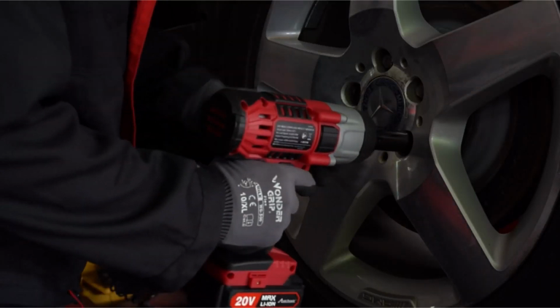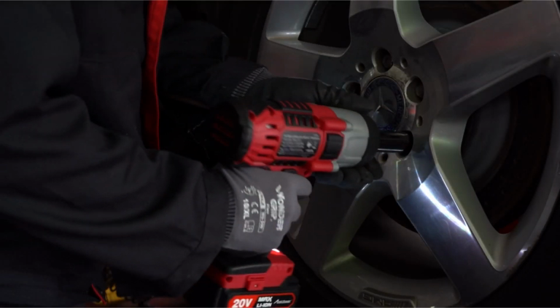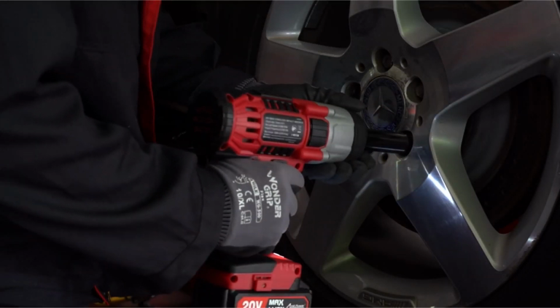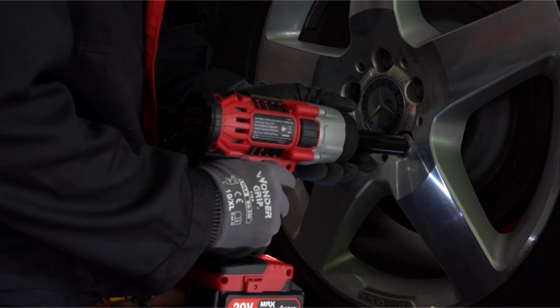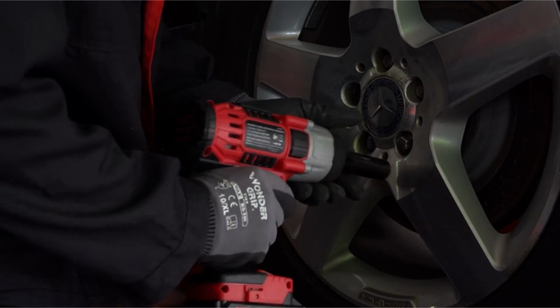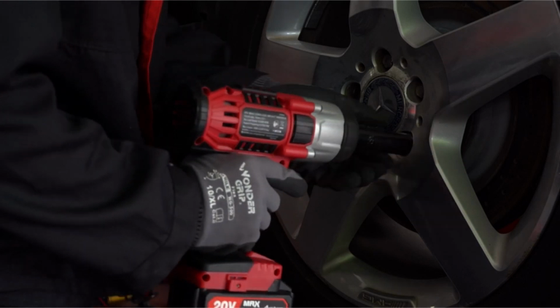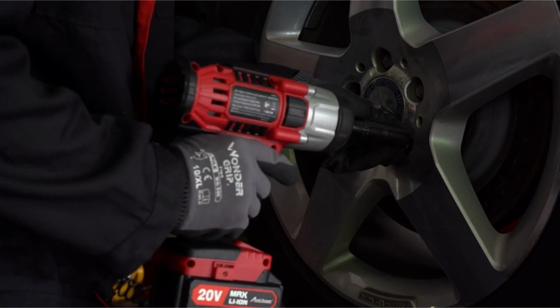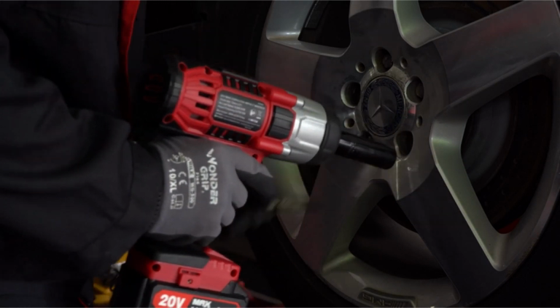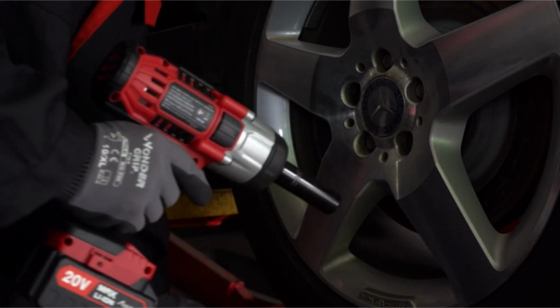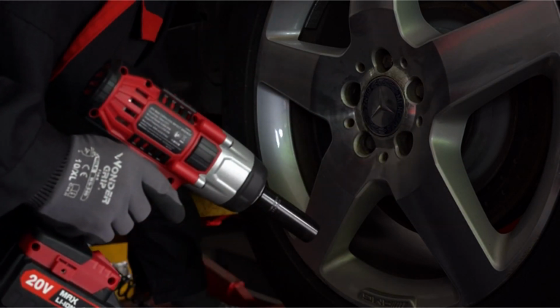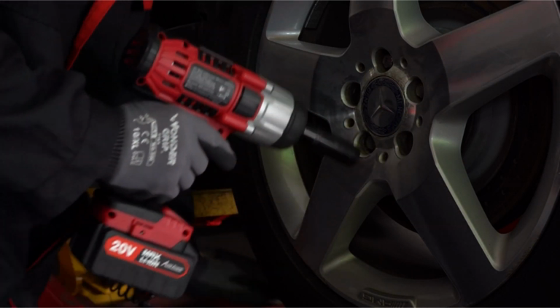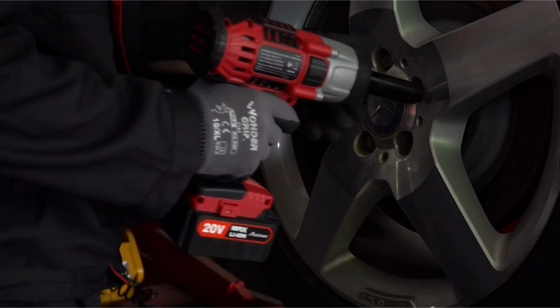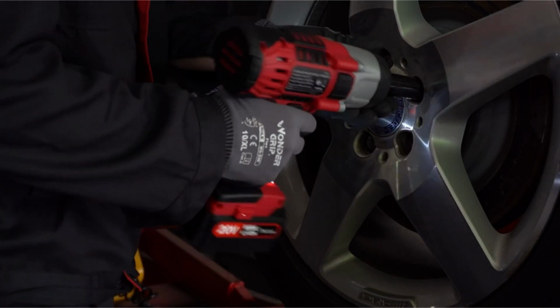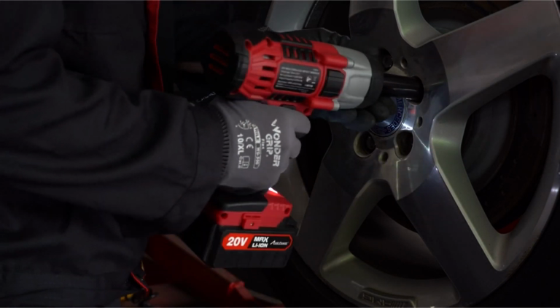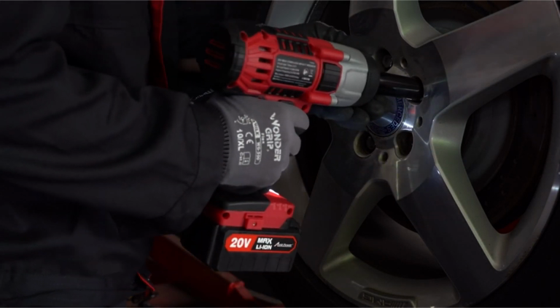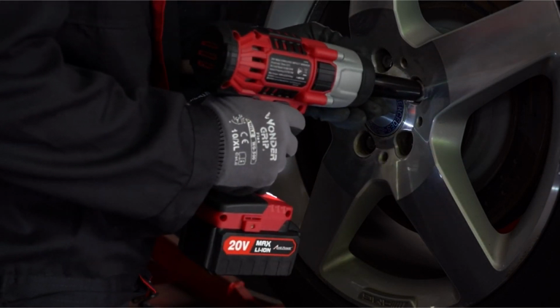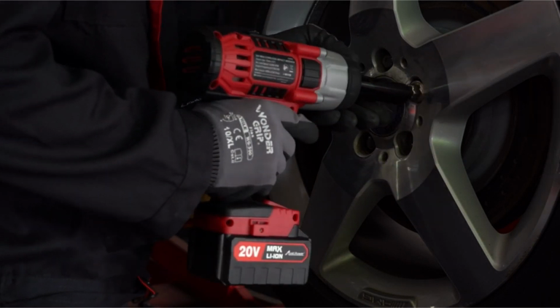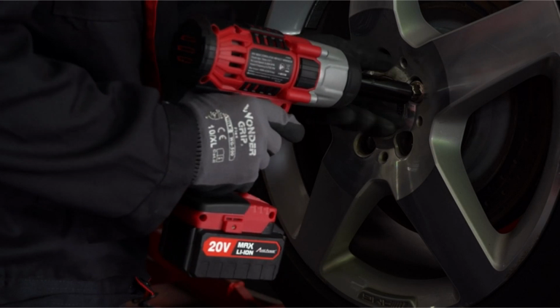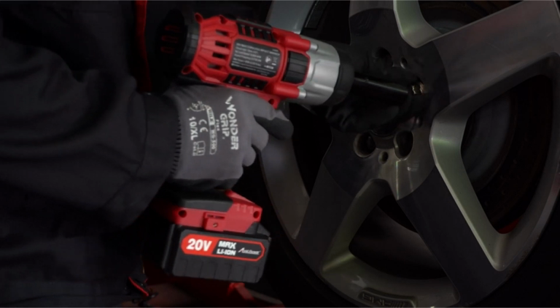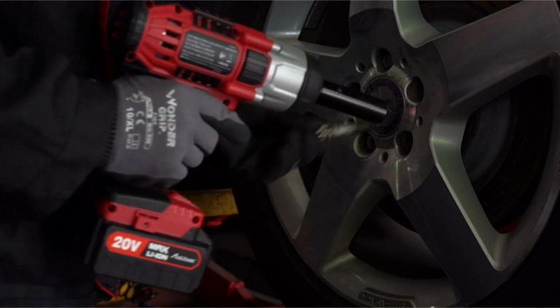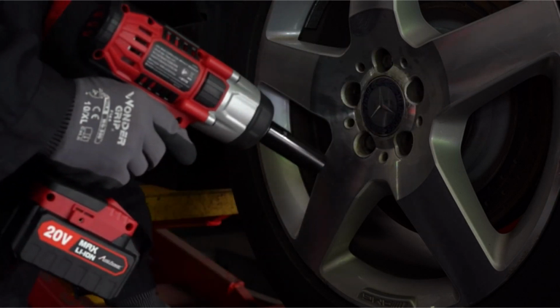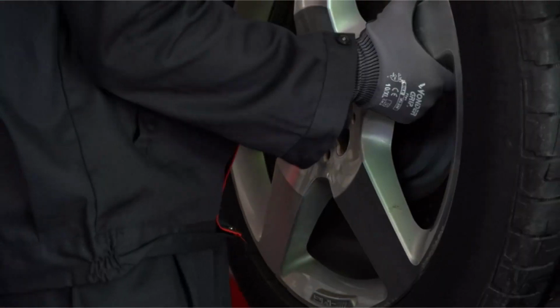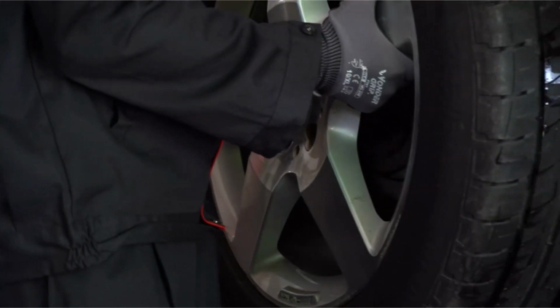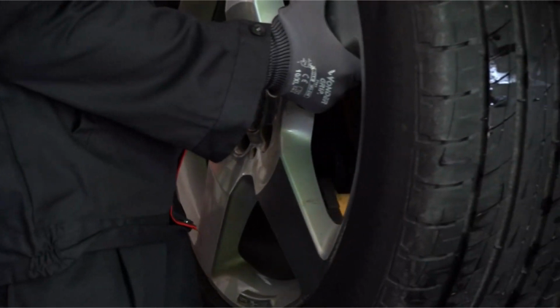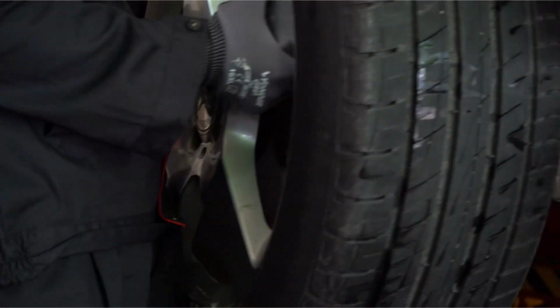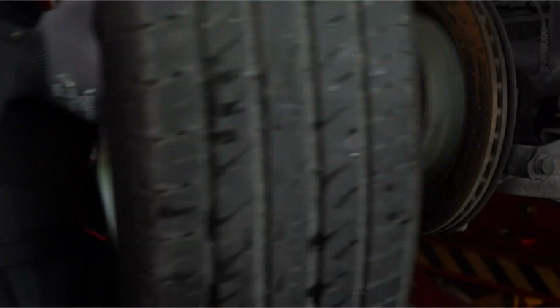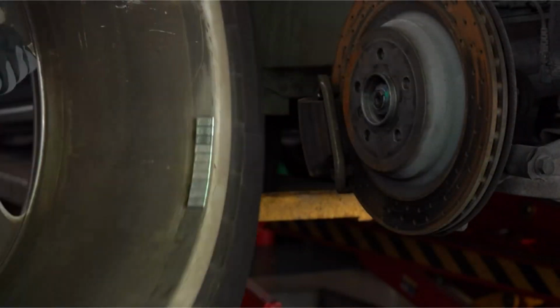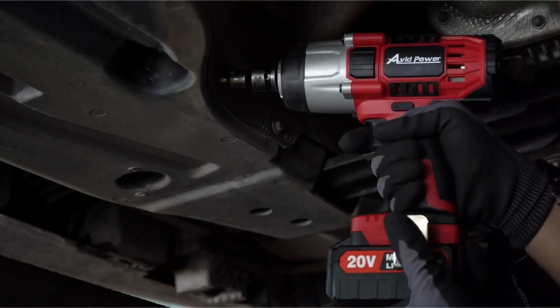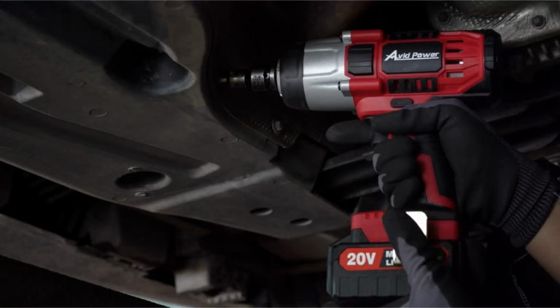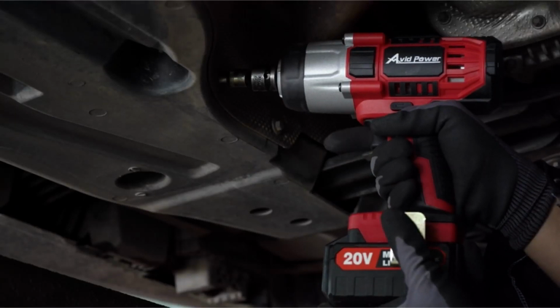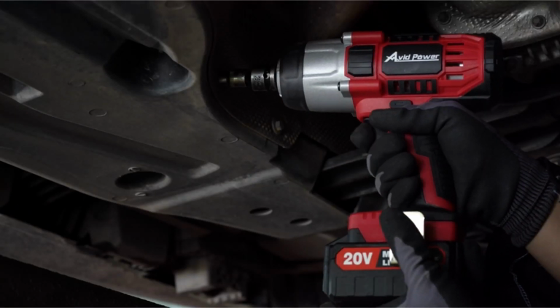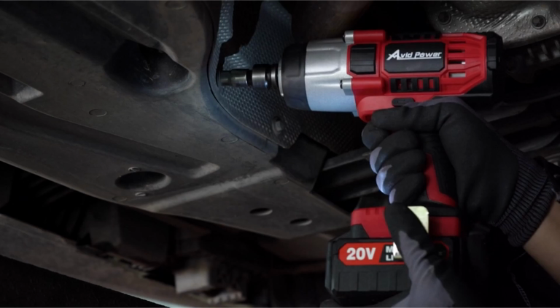Size and price will eventually determine your decision, but so will your personal requirements, so it's critical to have the appropriate information. I have prepared this video guide for the best impact driver. So let's get started.